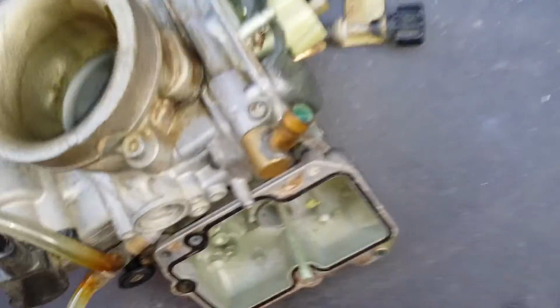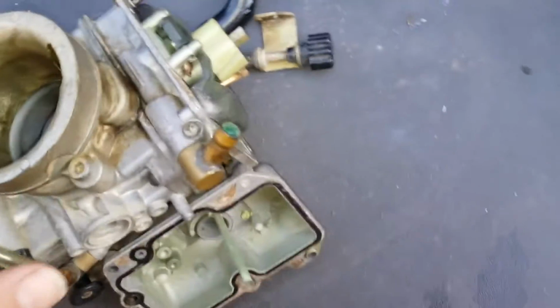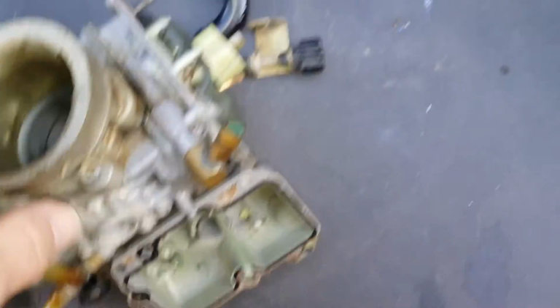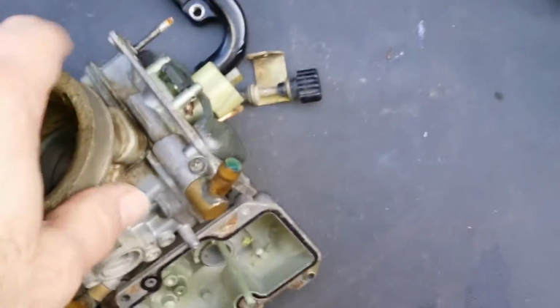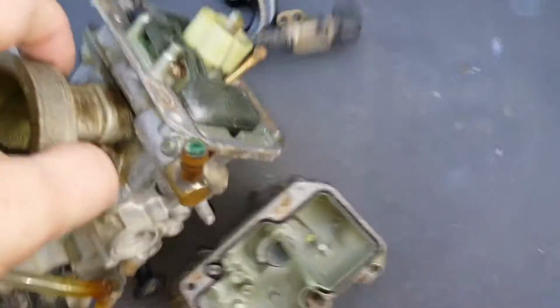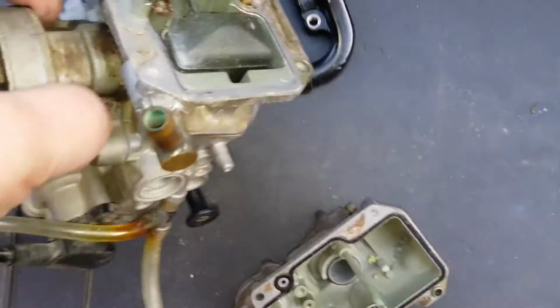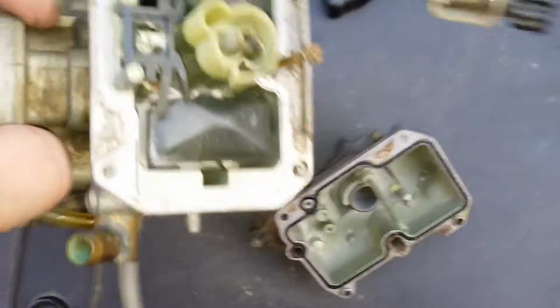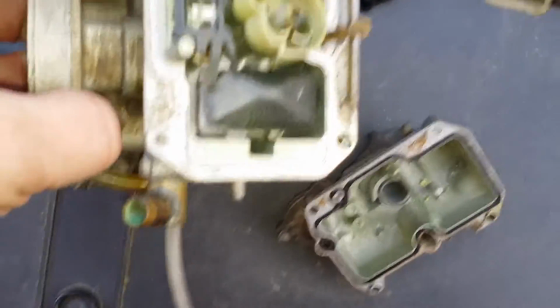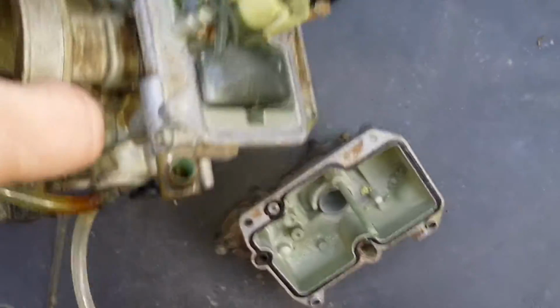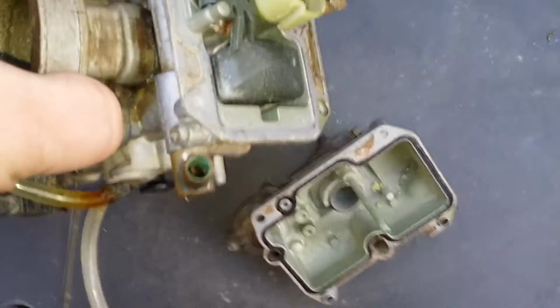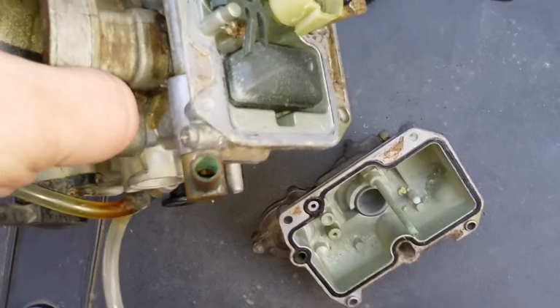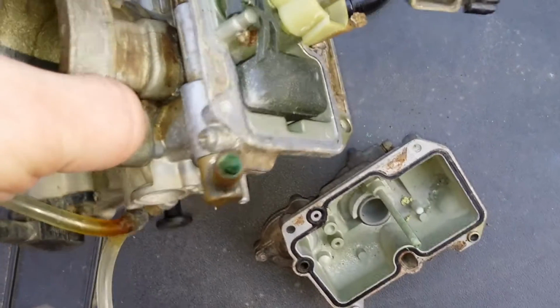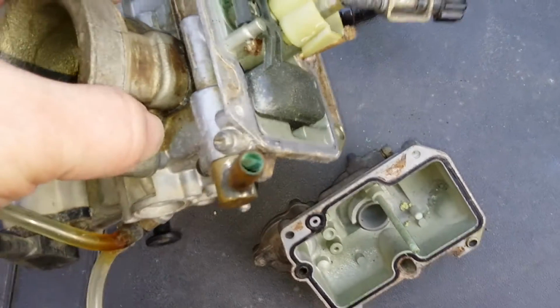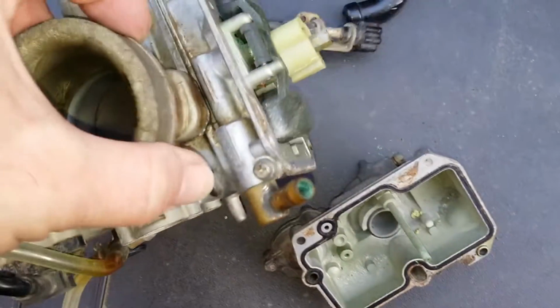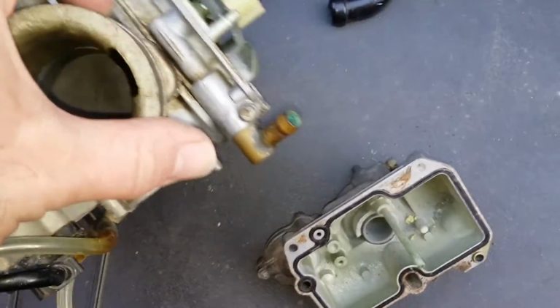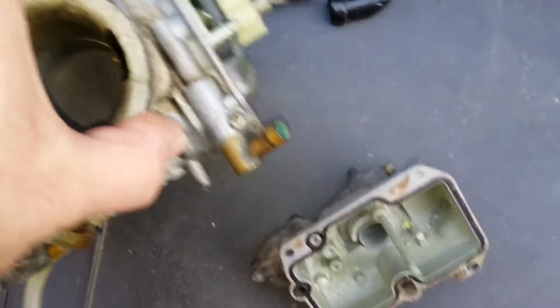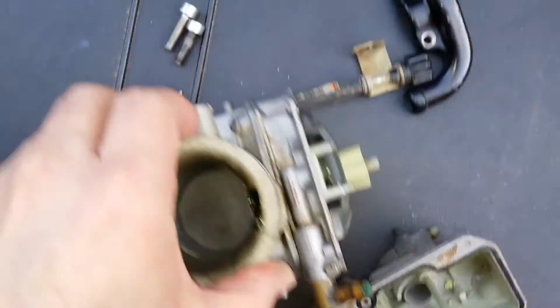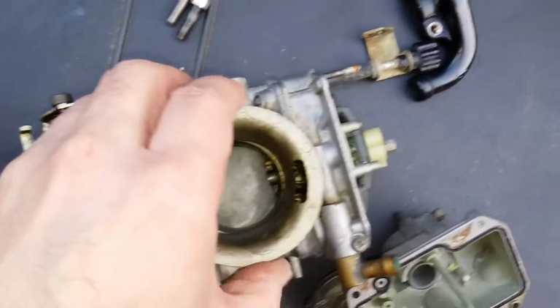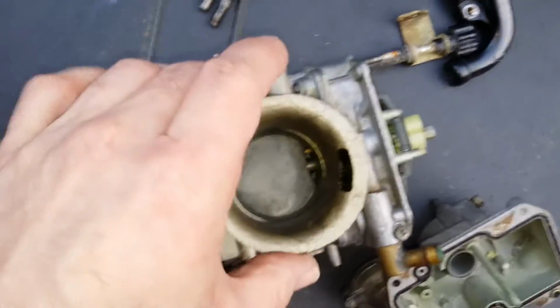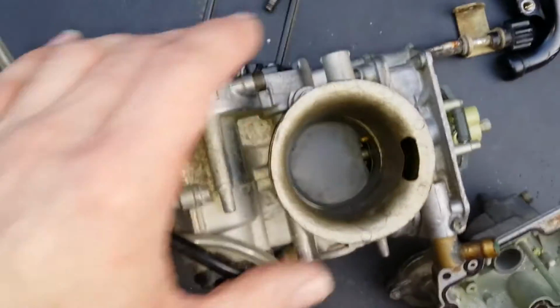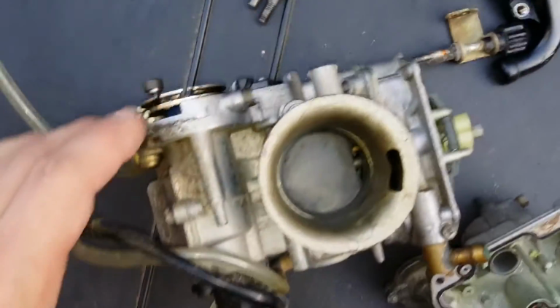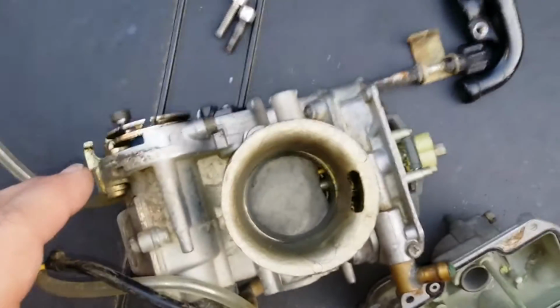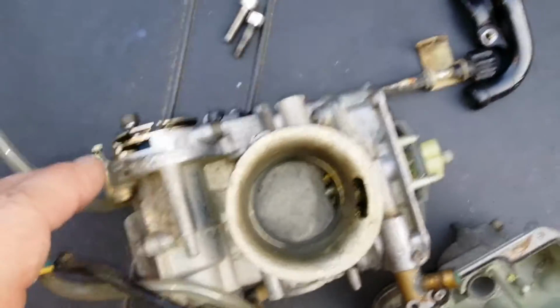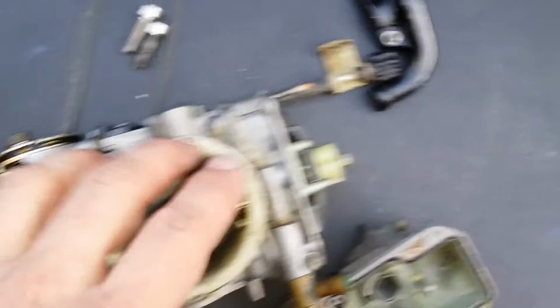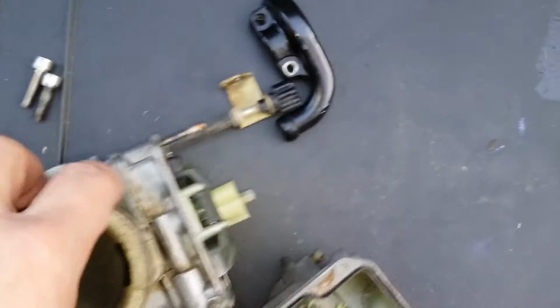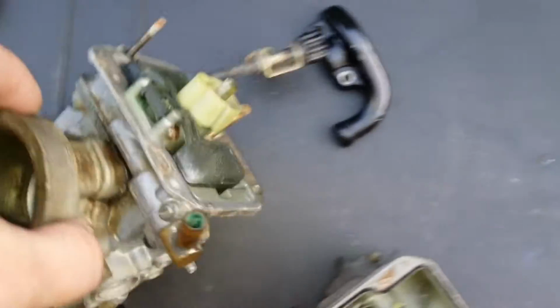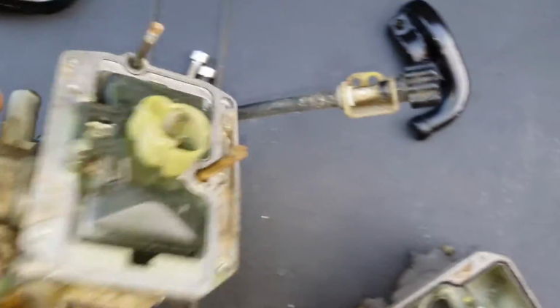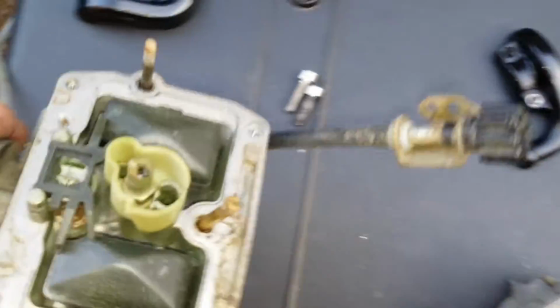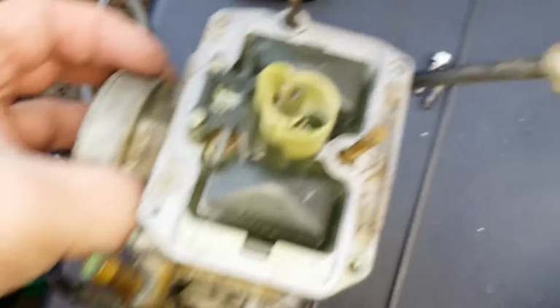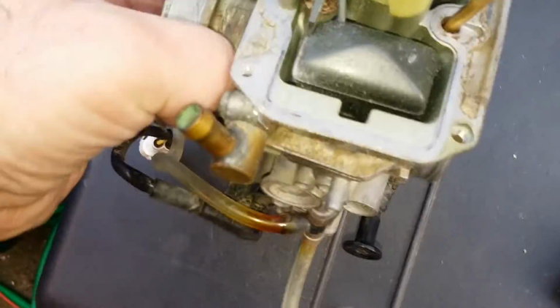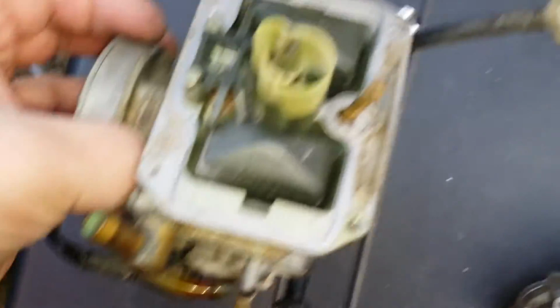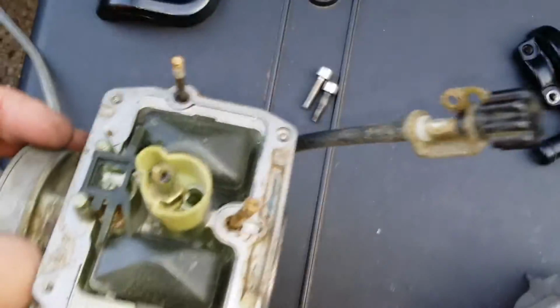And the only way to deal with it is to dunk it into an ultrasonic bath and let it sit there for an hour or so, because you'll never clean it any other way properly.